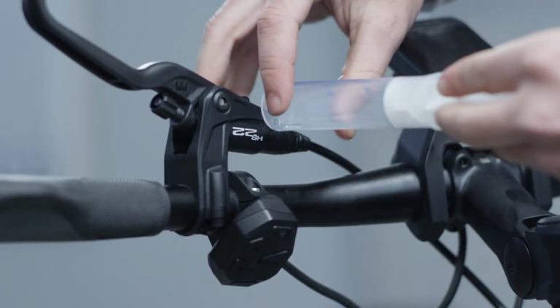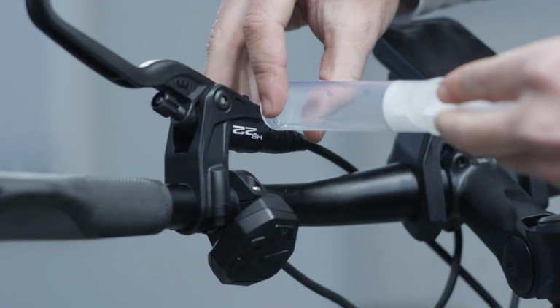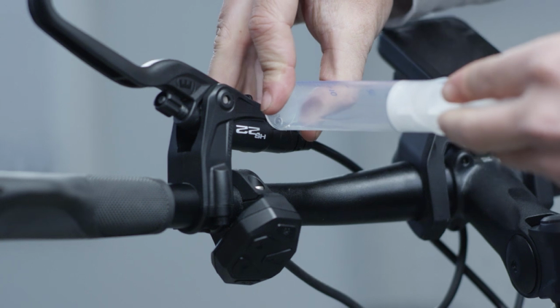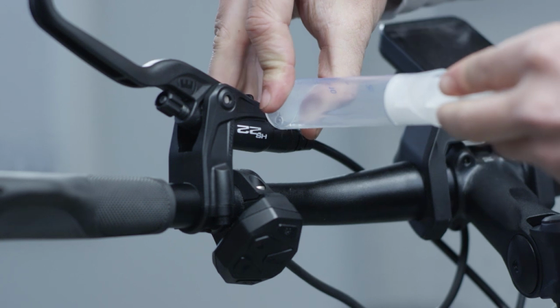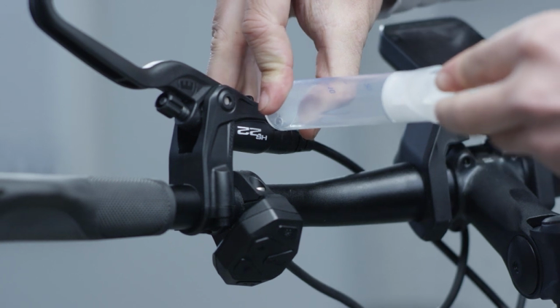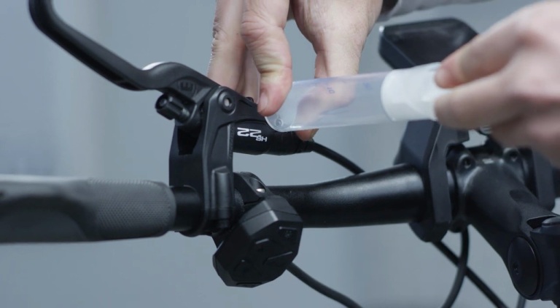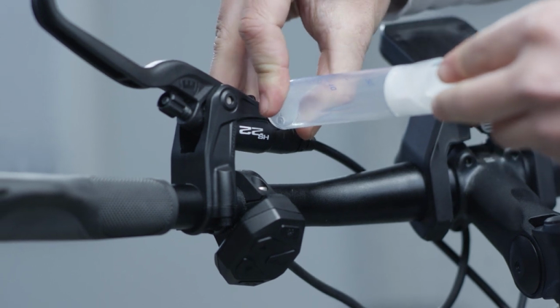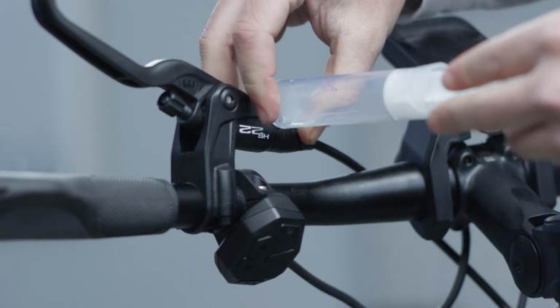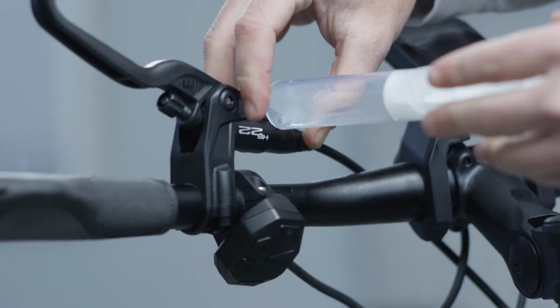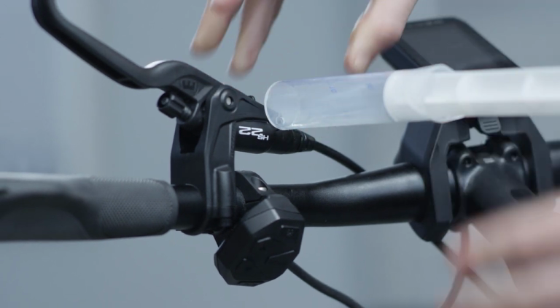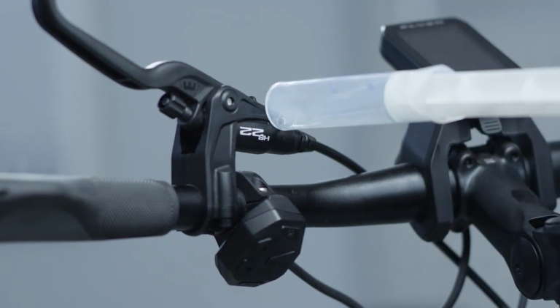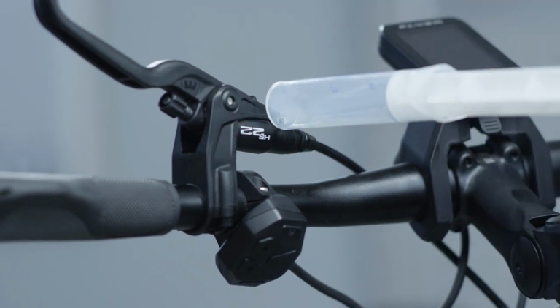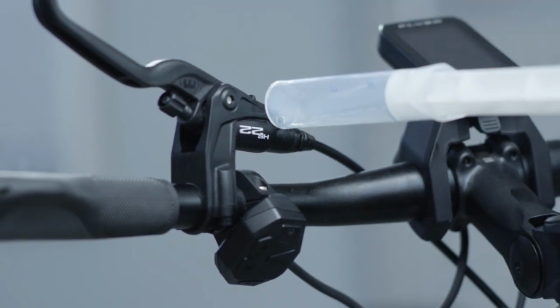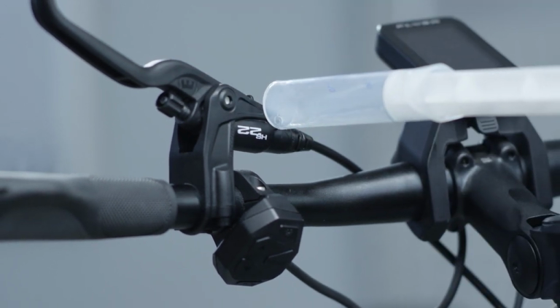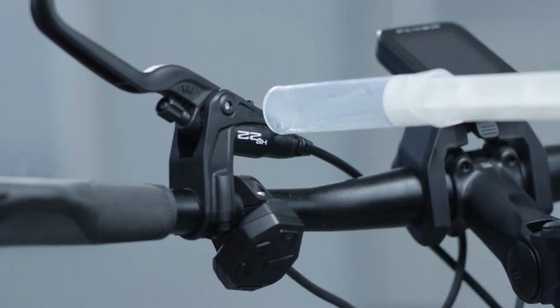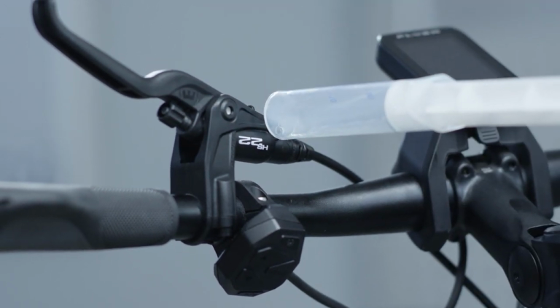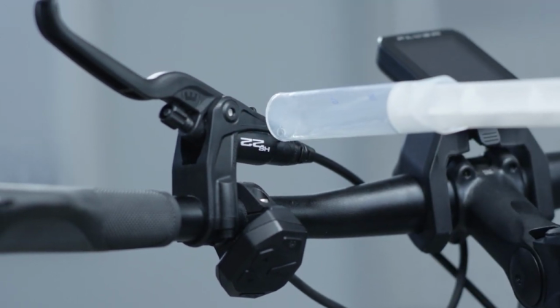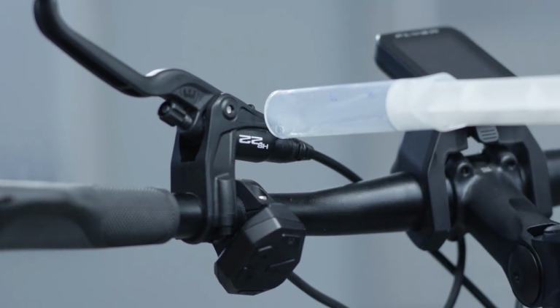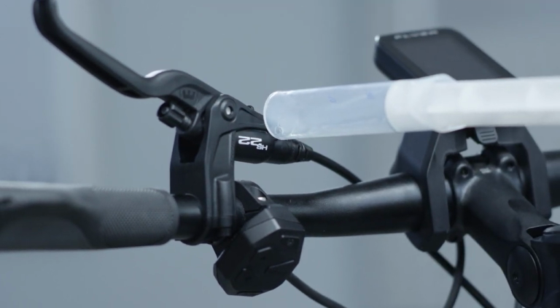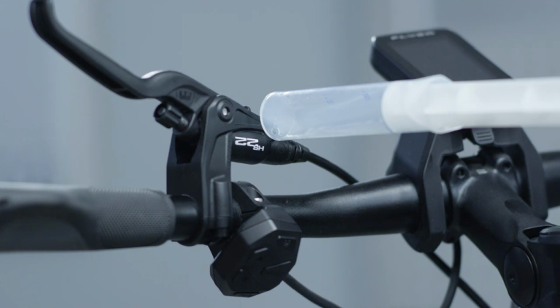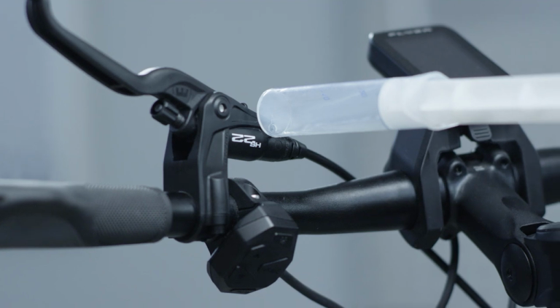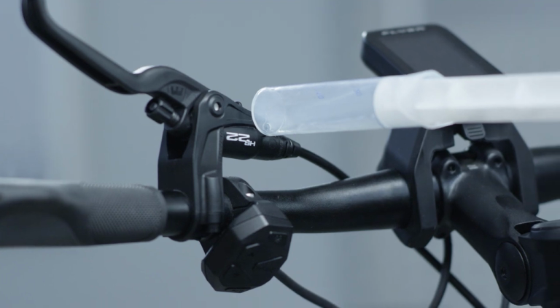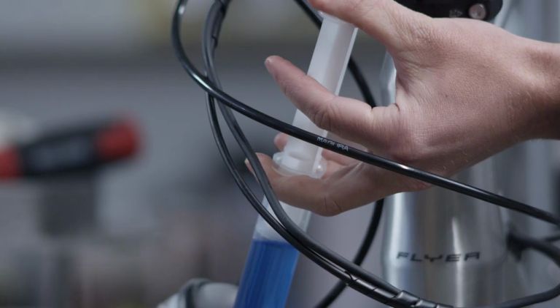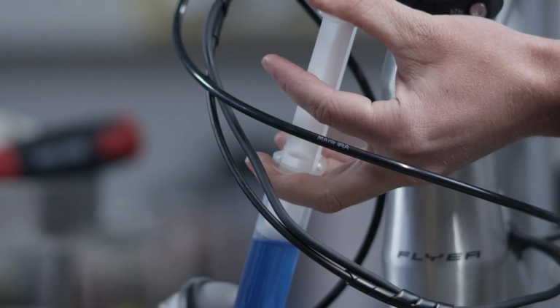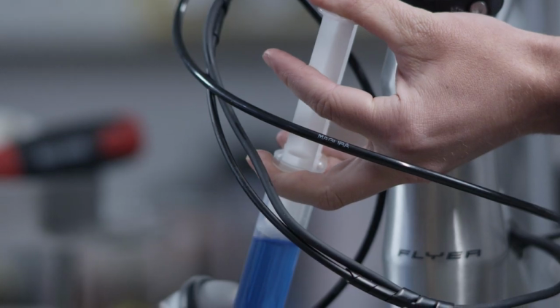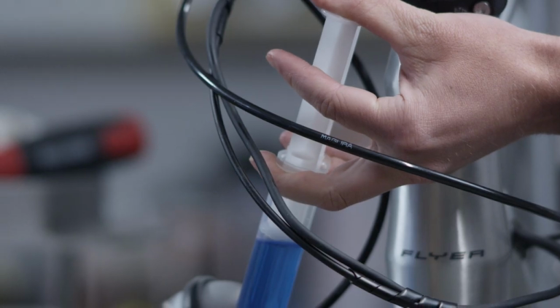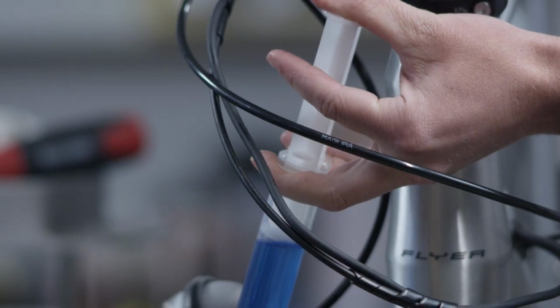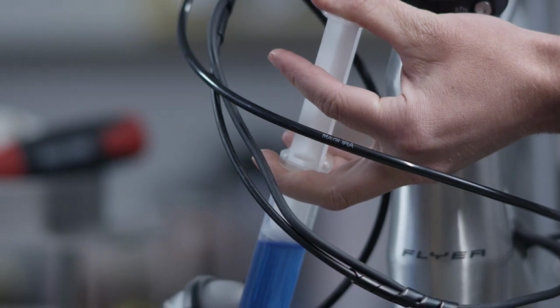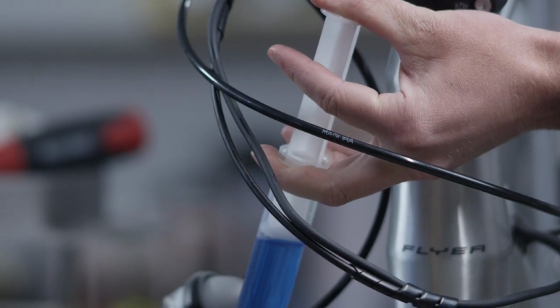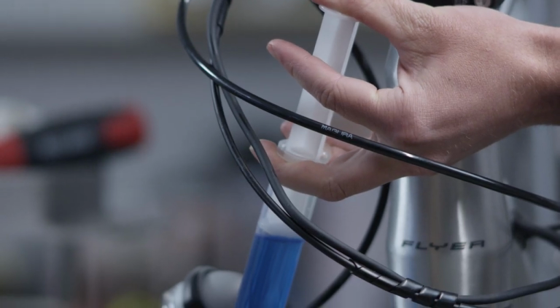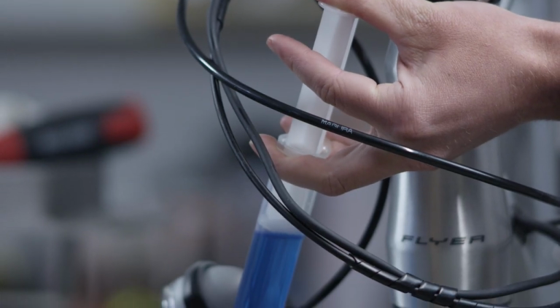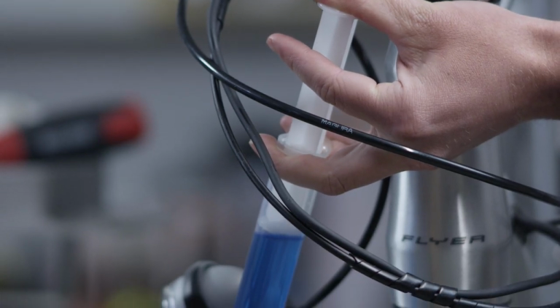Insert the syringe into the EBT opening of the brake master. The syringe automatically seals over the cone of the EBT opening.